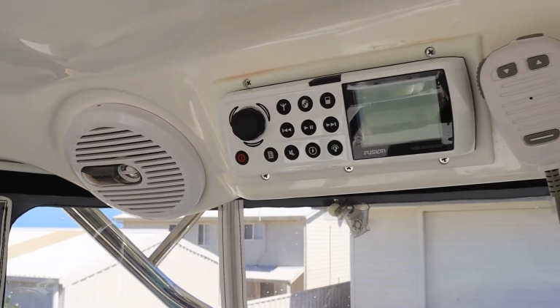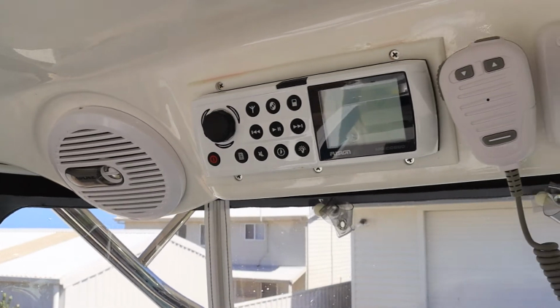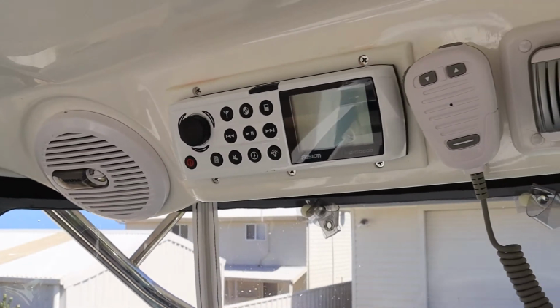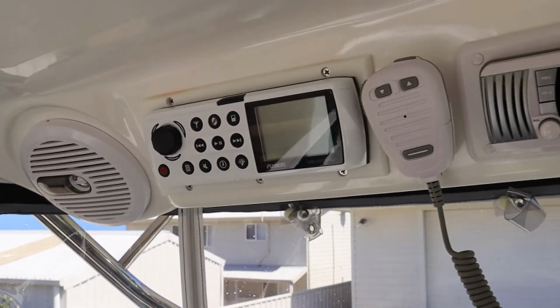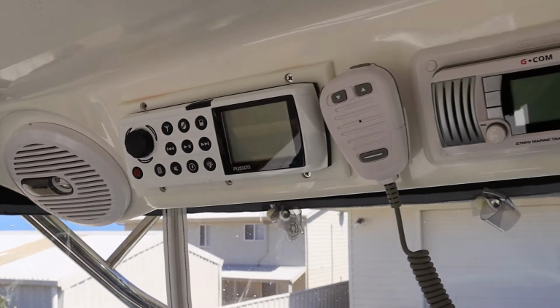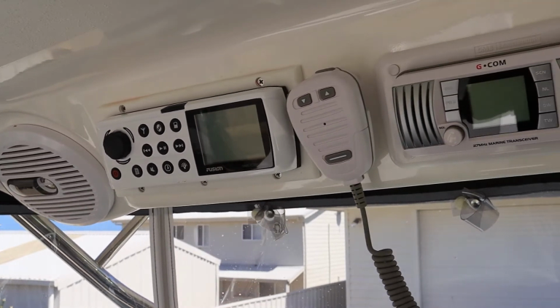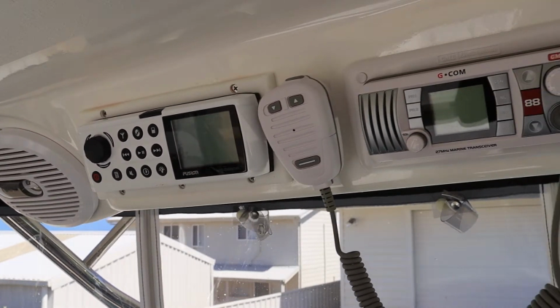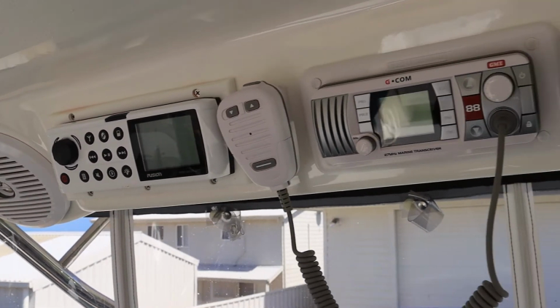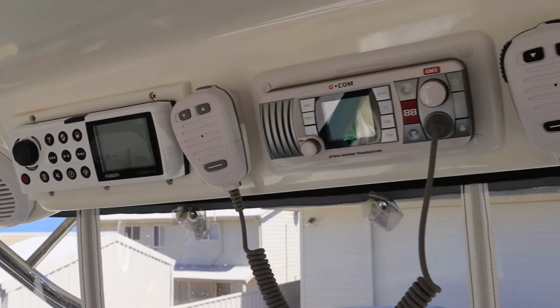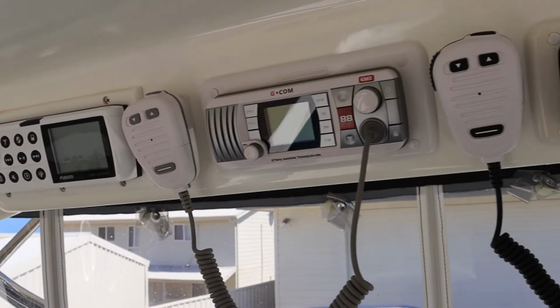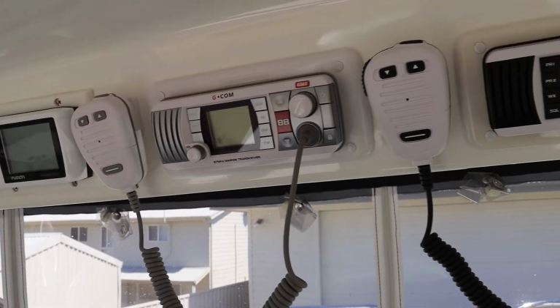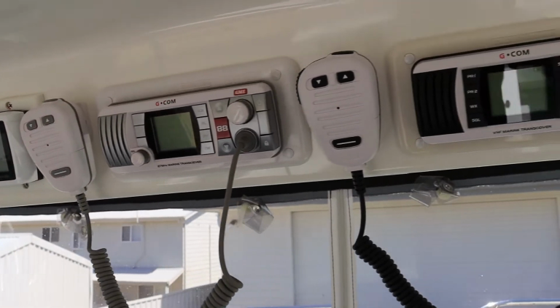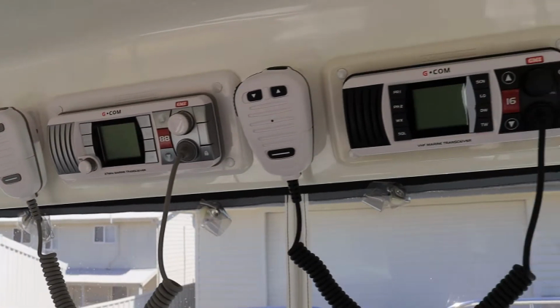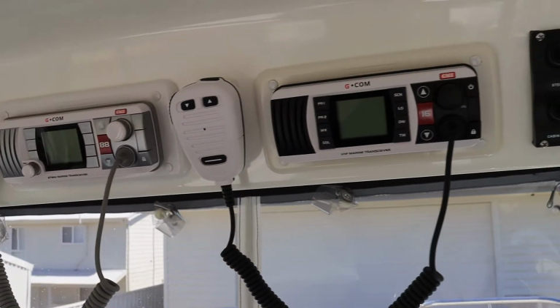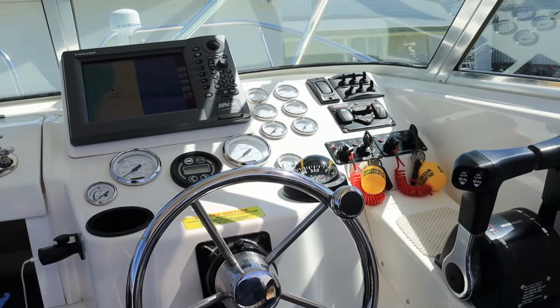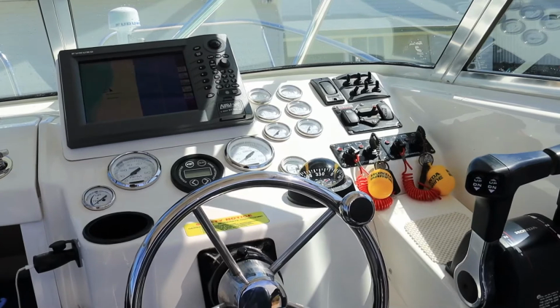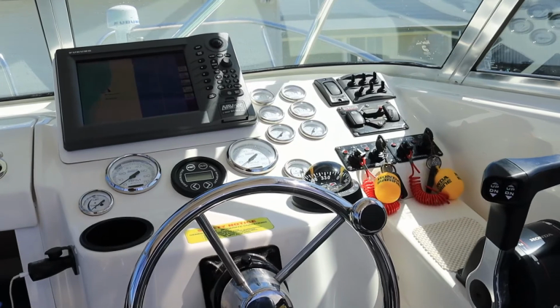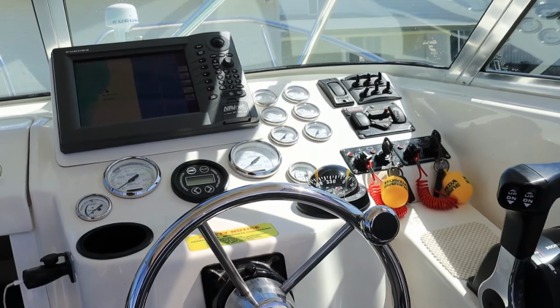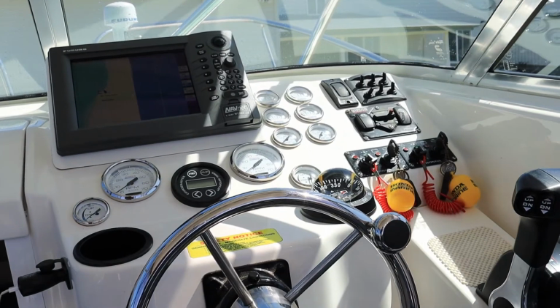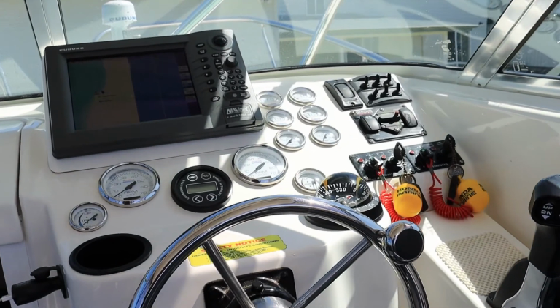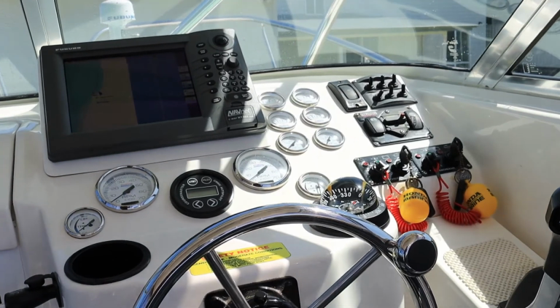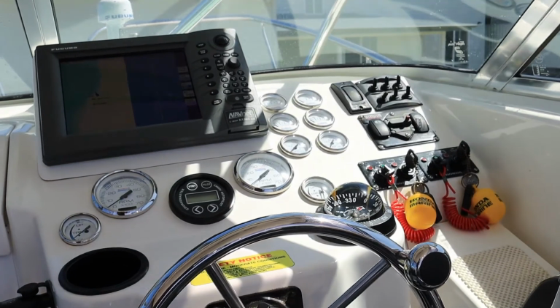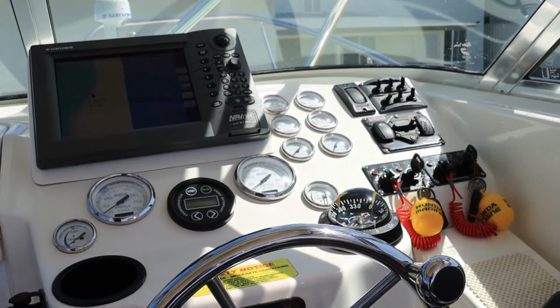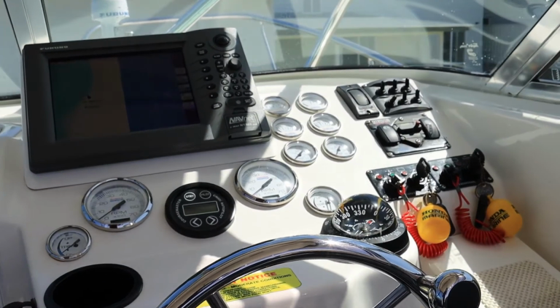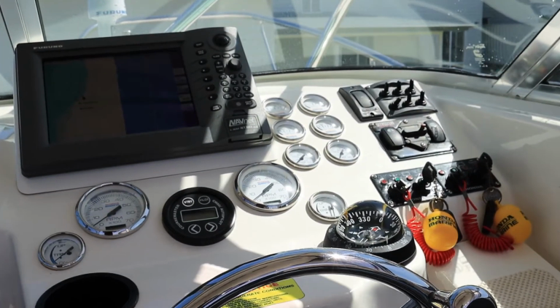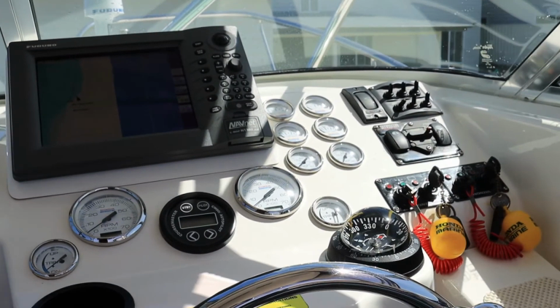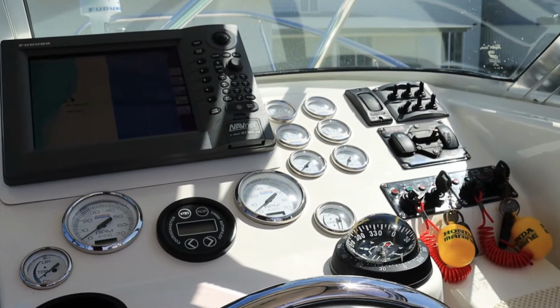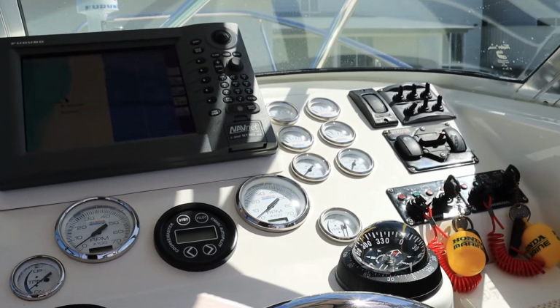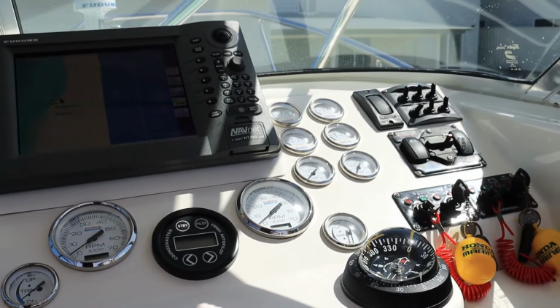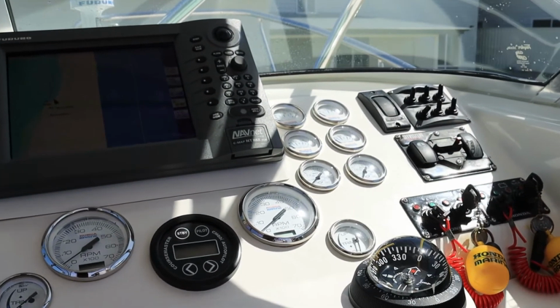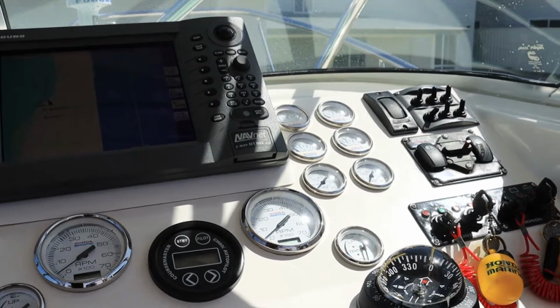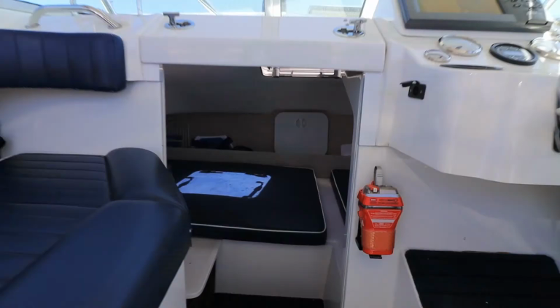Forward in the hardtop, this is all your communication gear and obviously your stereo speakers. The dash here is a great set up with gauges and a Furuno GPS chart plotter.